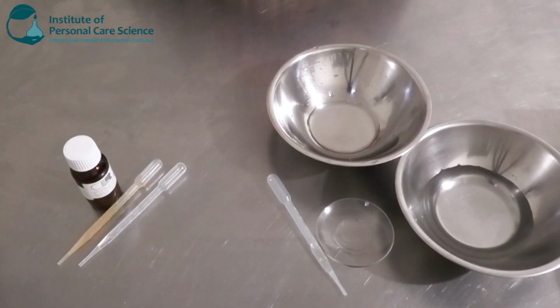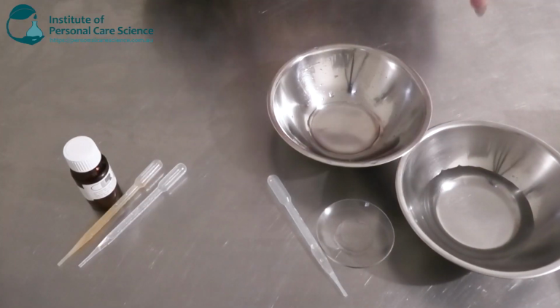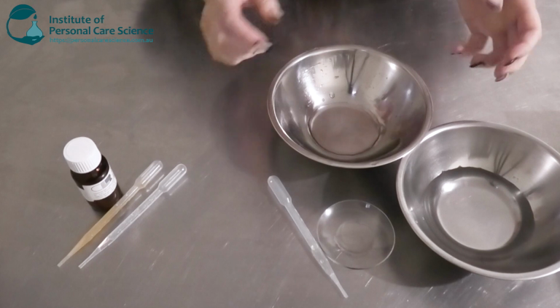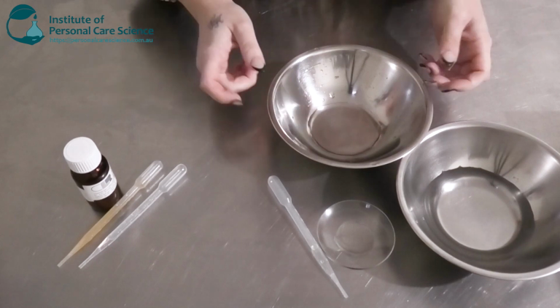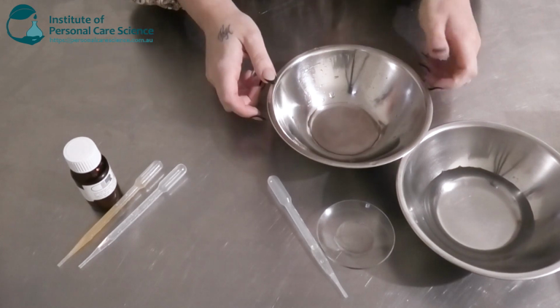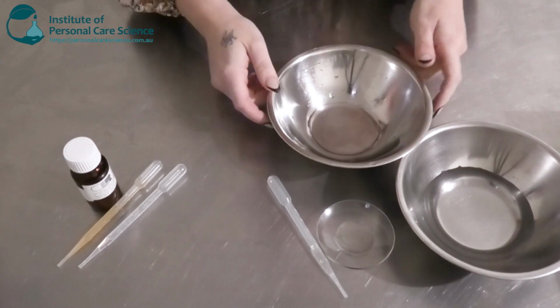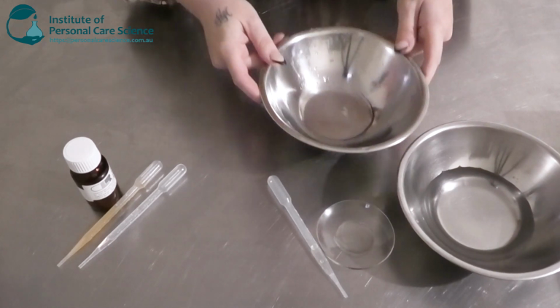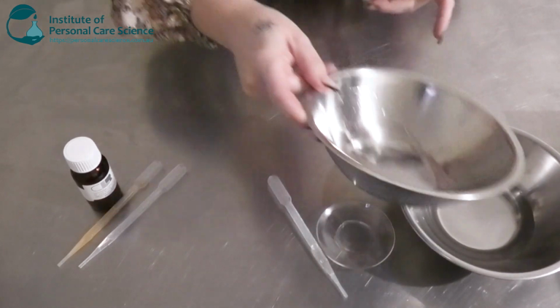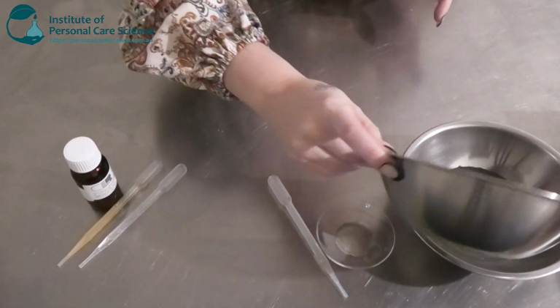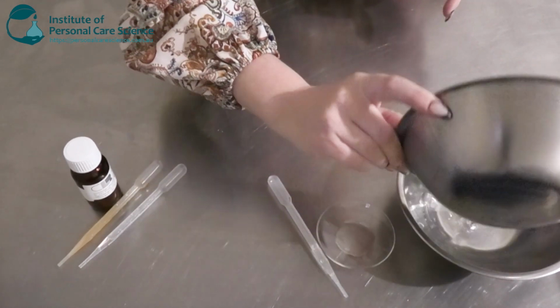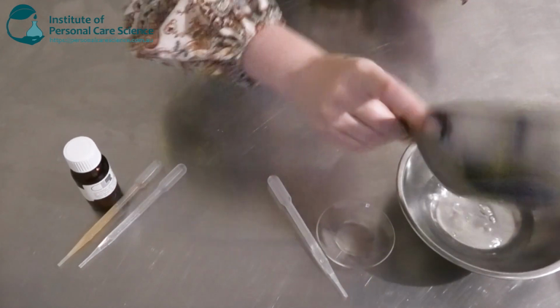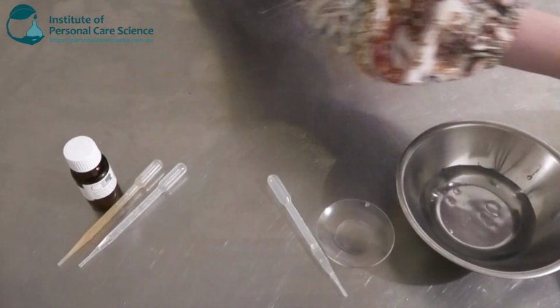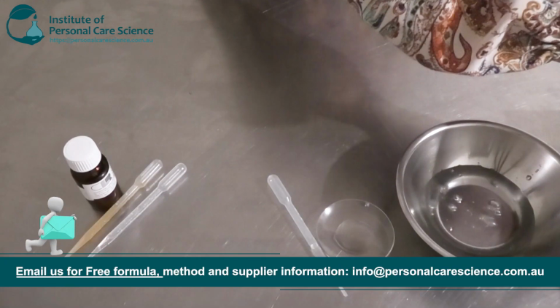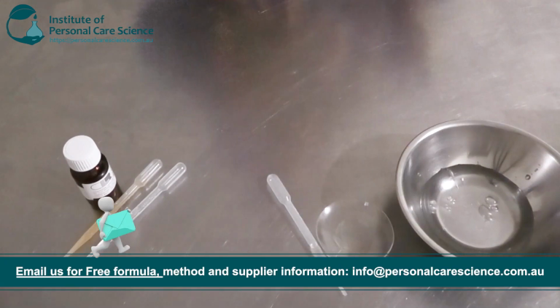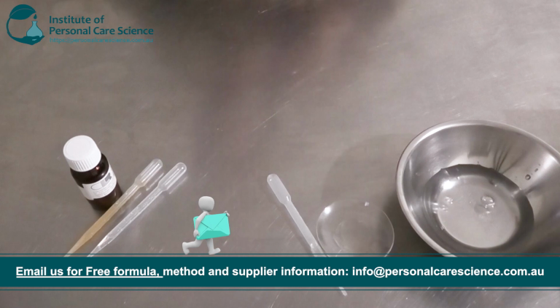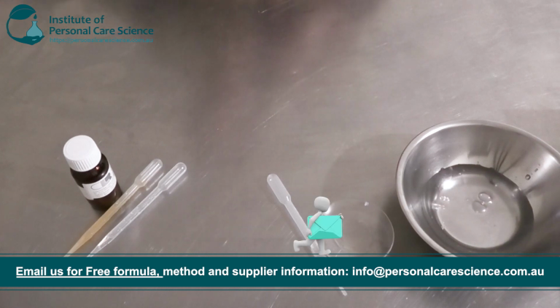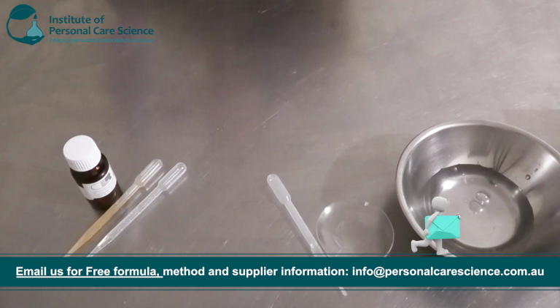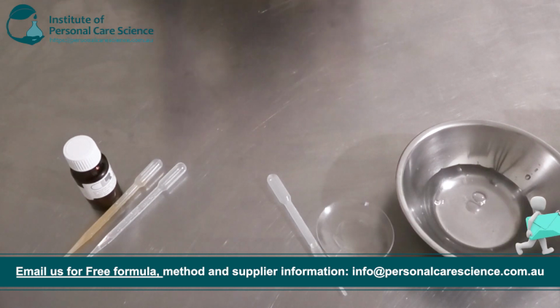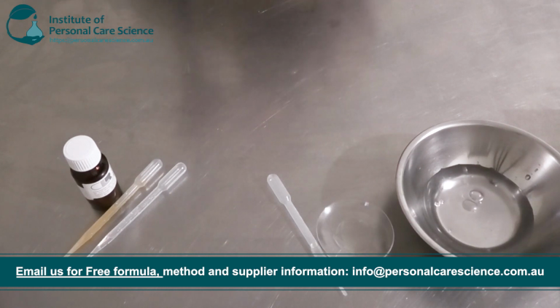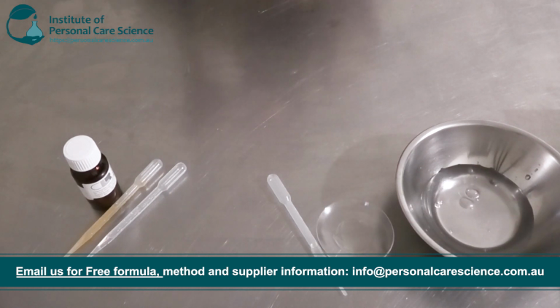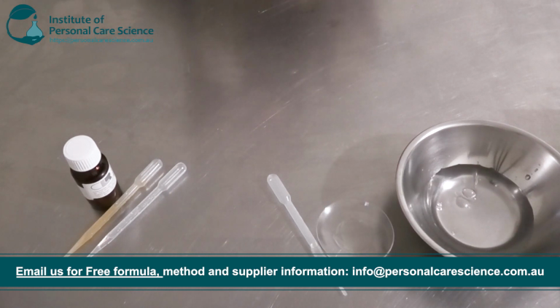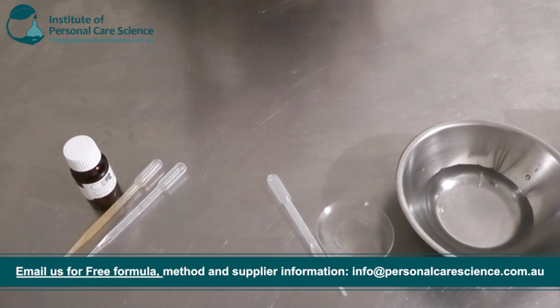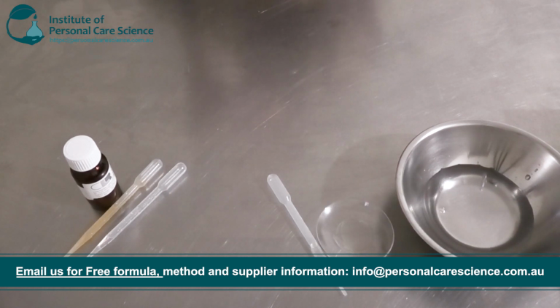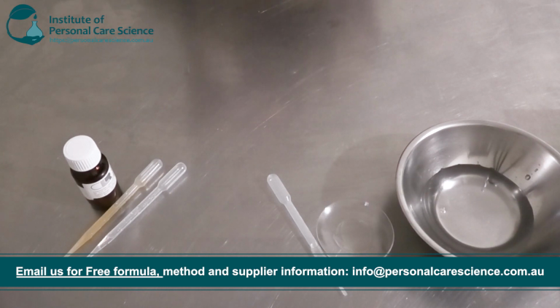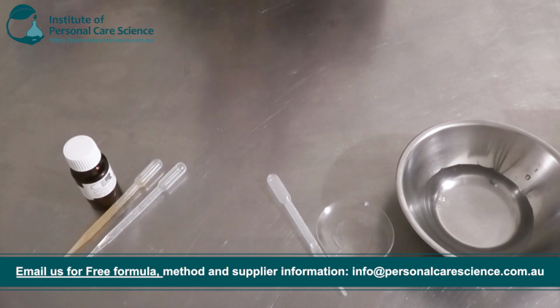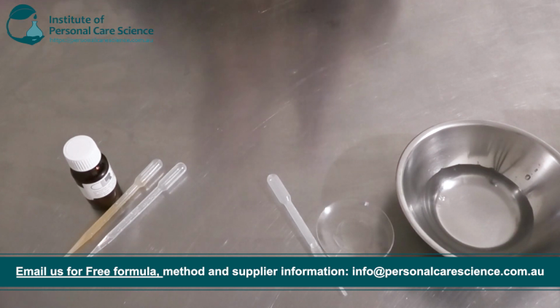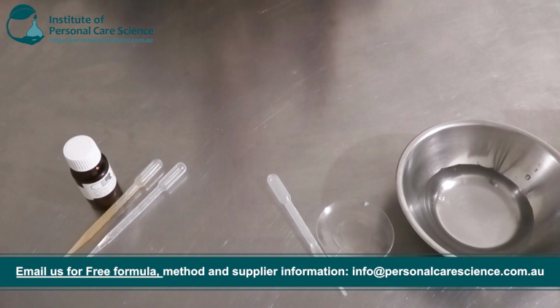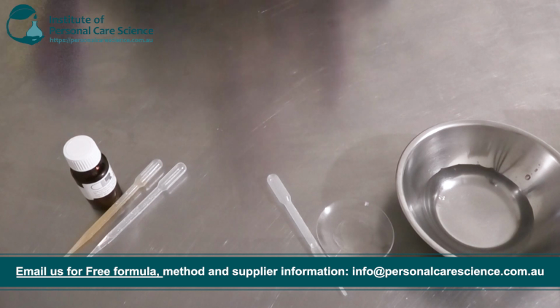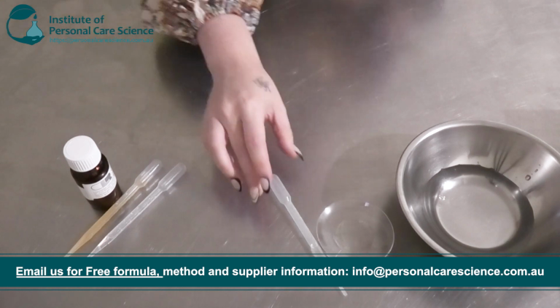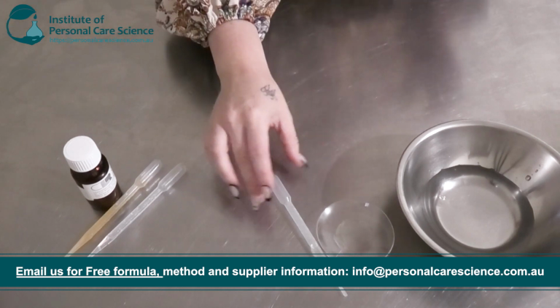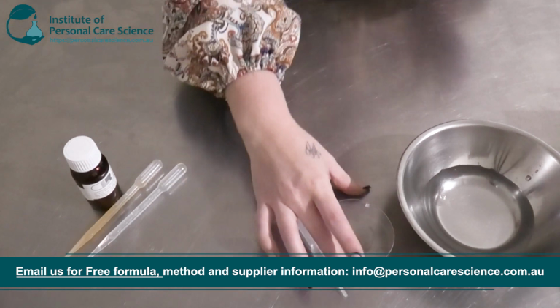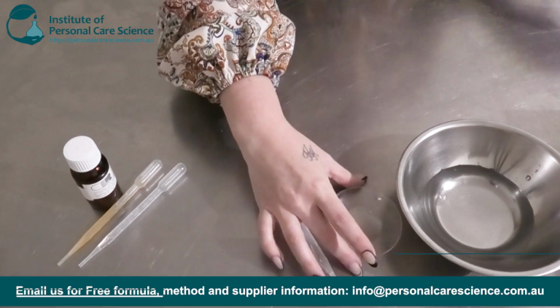Okay, so here I have my water phase. To this I'm going to add some pear water by Bioli. This is a really good natural alternative to water in a formulation — it's got some good anti-aging and antioxidant benefits. A really good marketing story there.